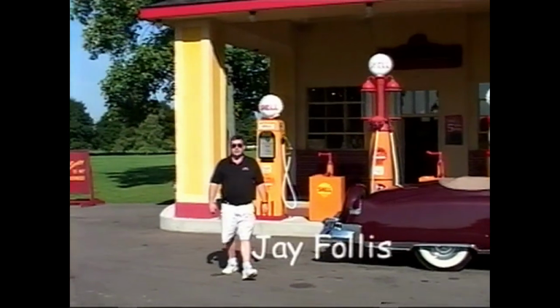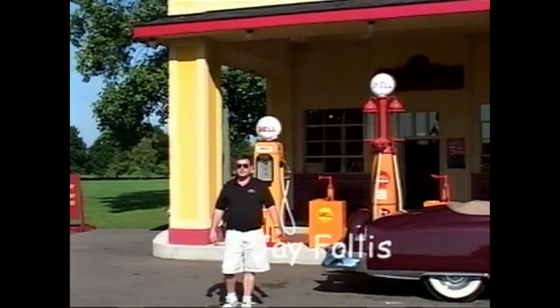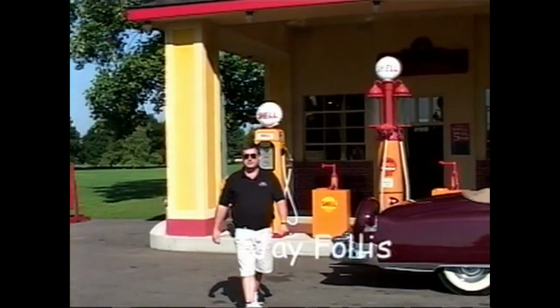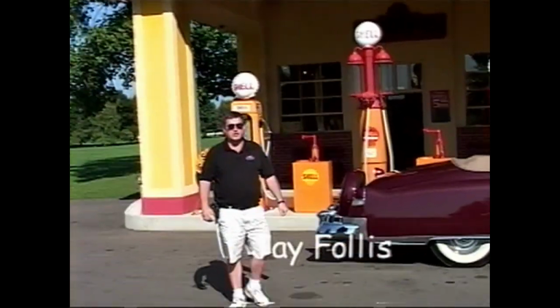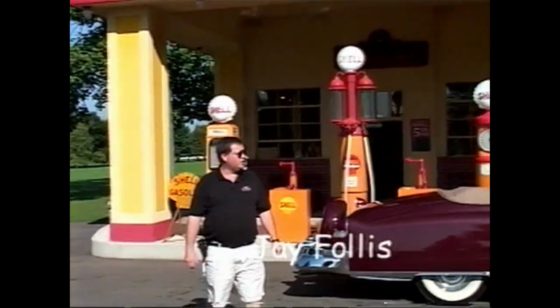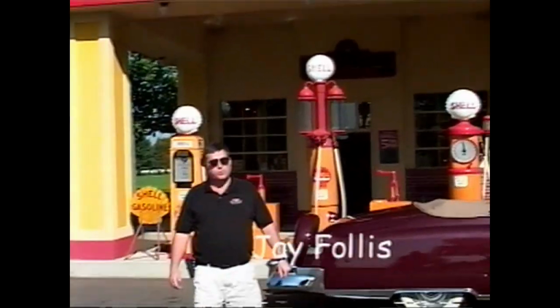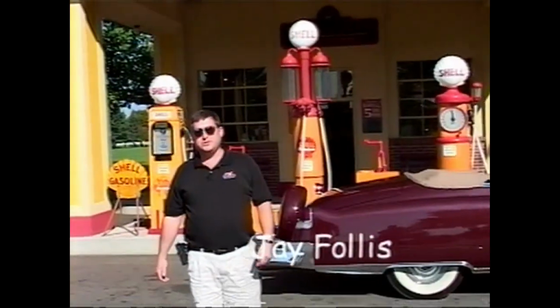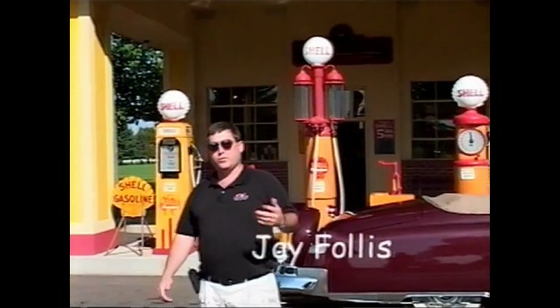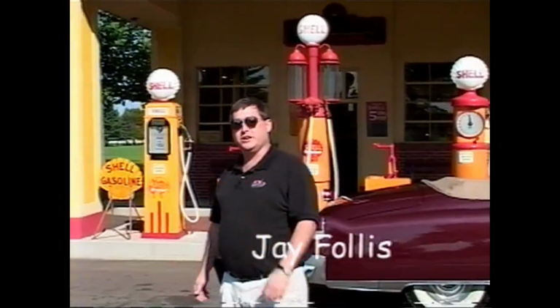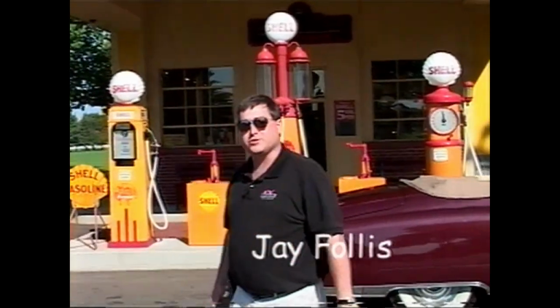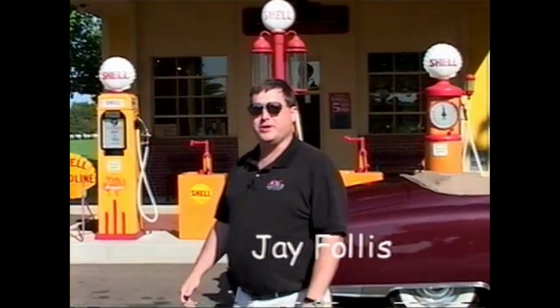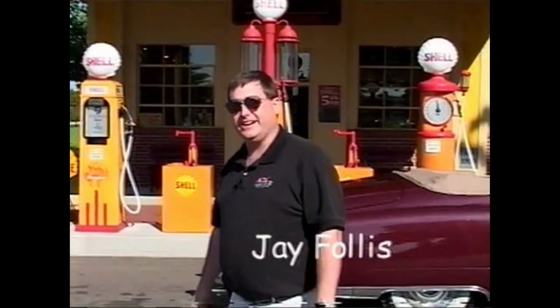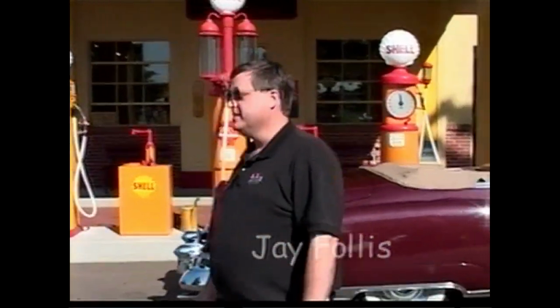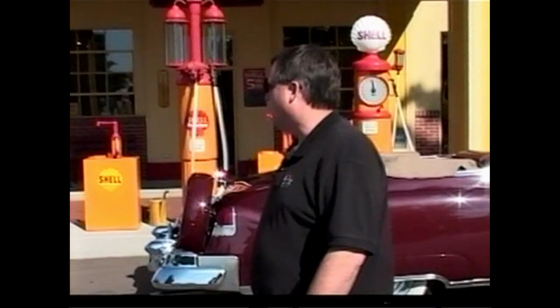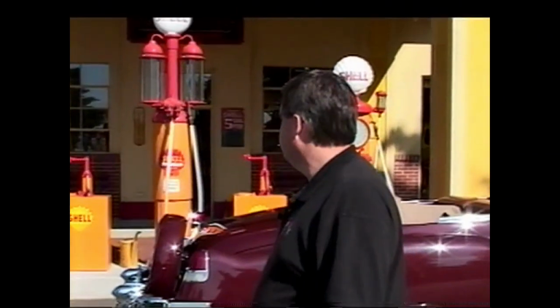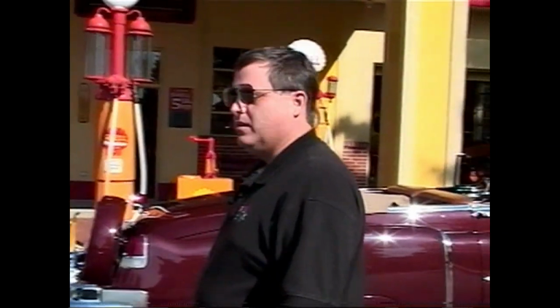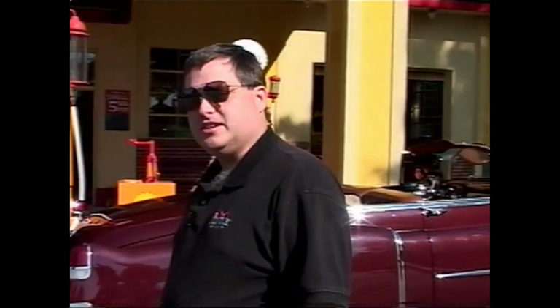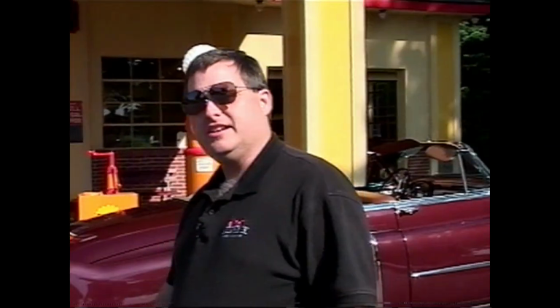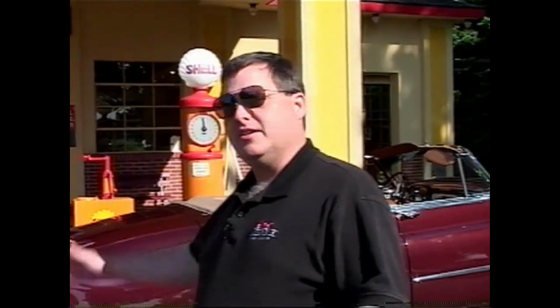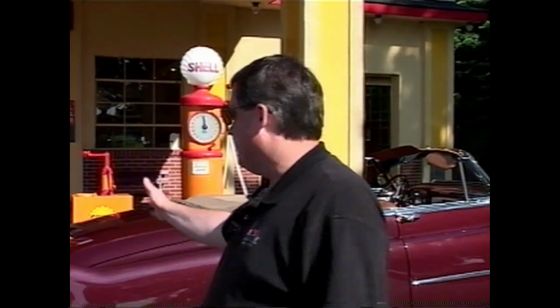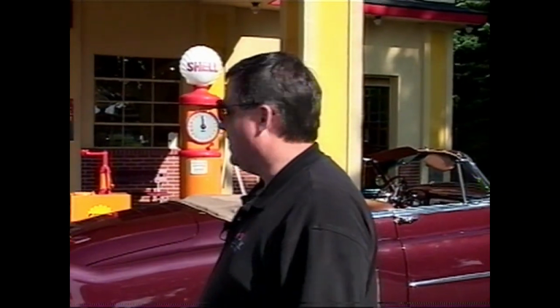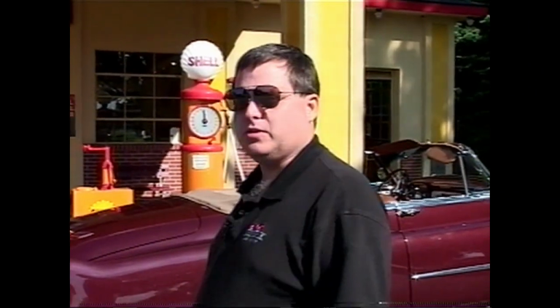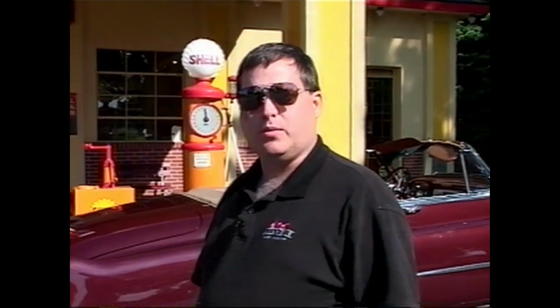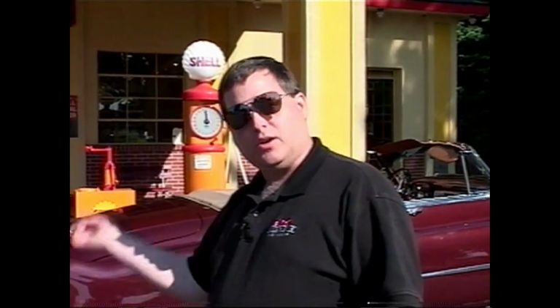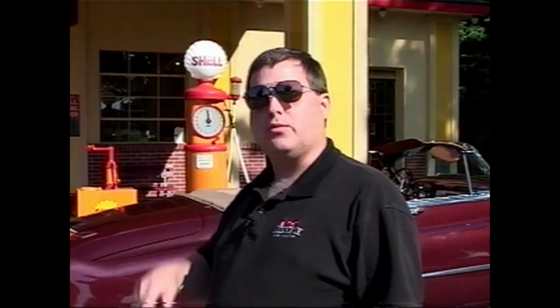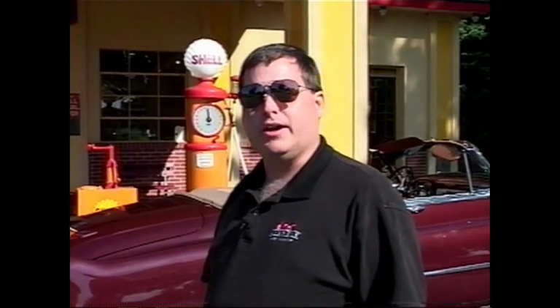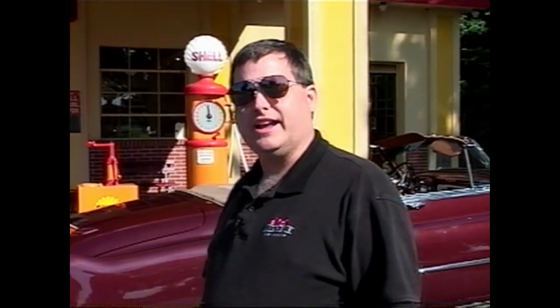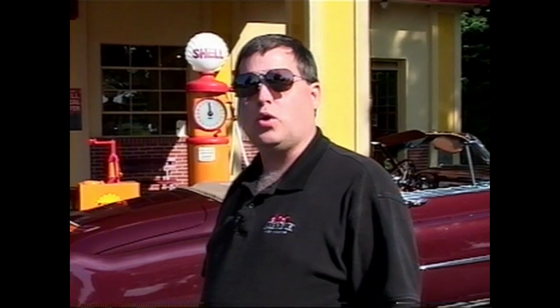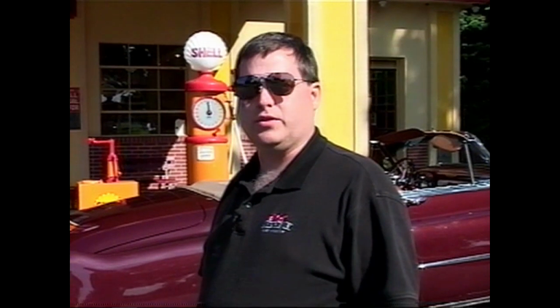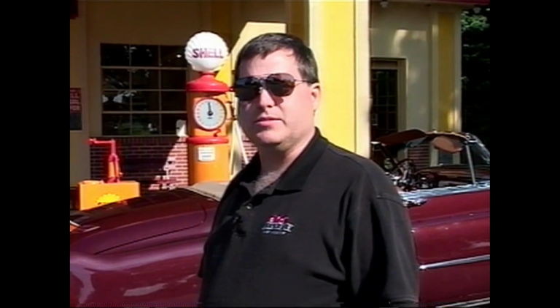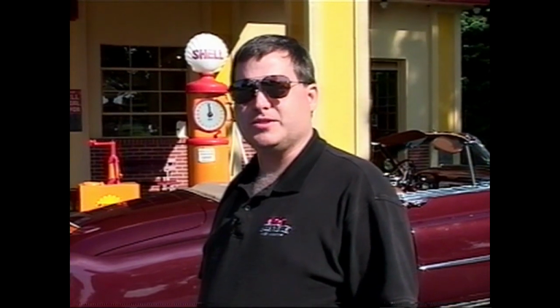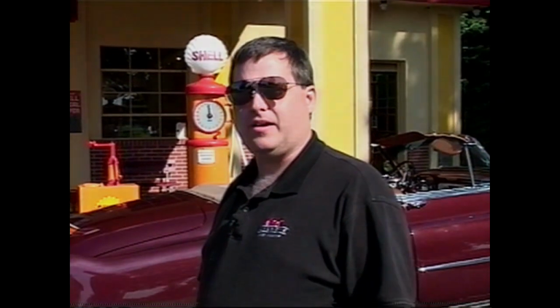I'm Jay Follis, the marketing director here at the Gilmore Car Museum, and I want to welcome you here. It's the first time here, right? Well, we have to fill up with gas real quick, but we'll give you a quick little ride around and kind of give an overview of what the museum's all about.